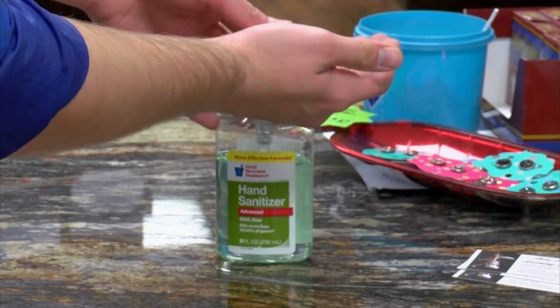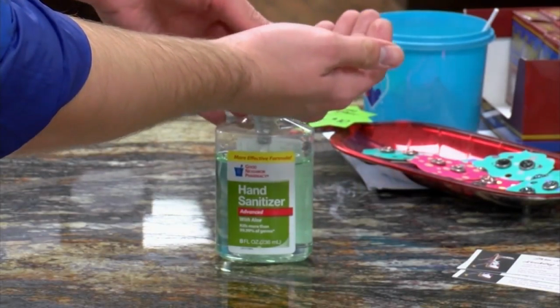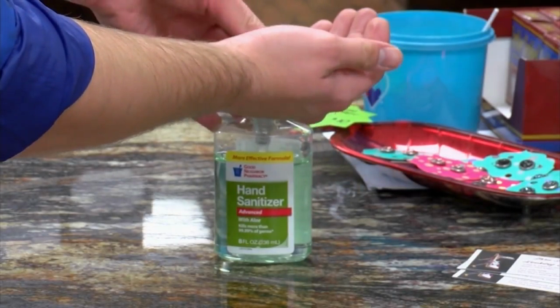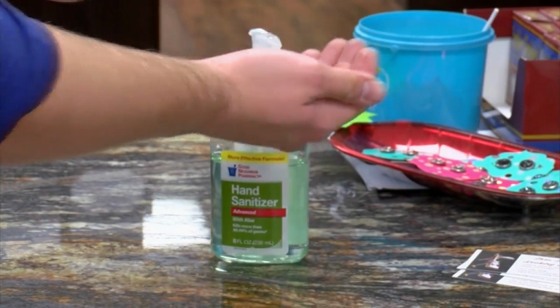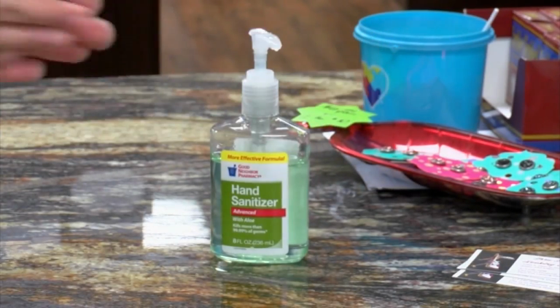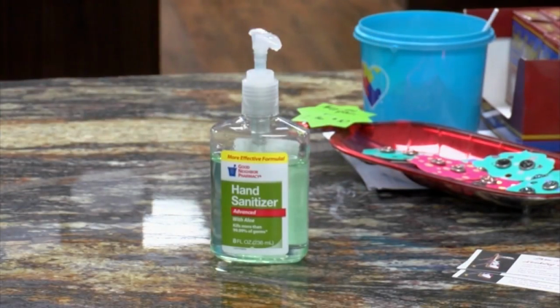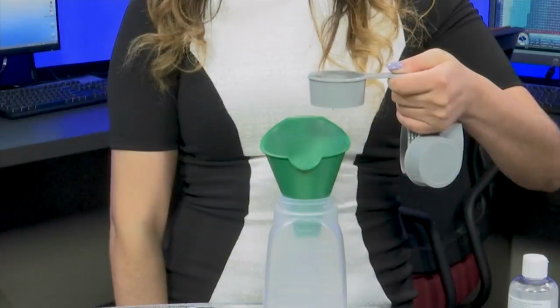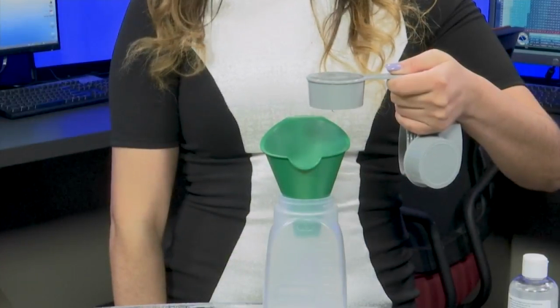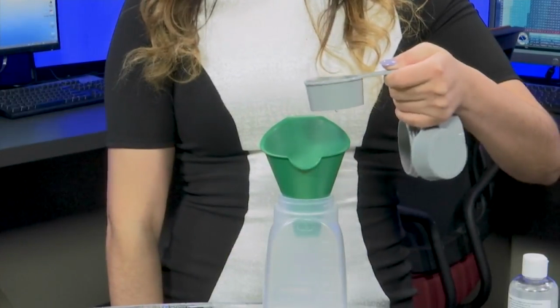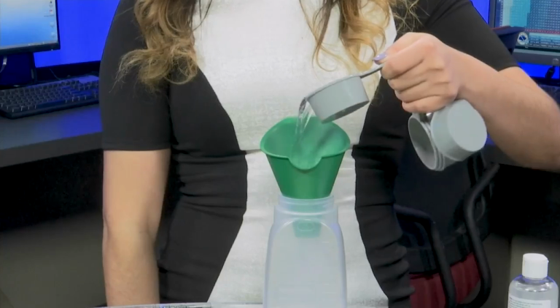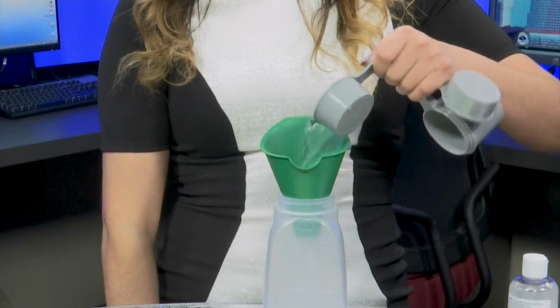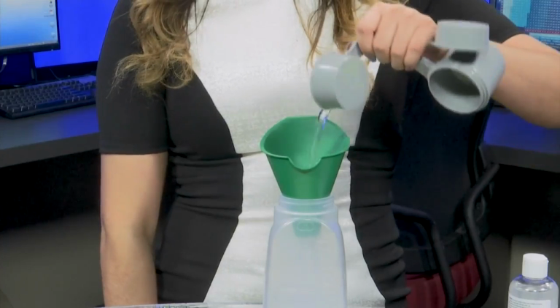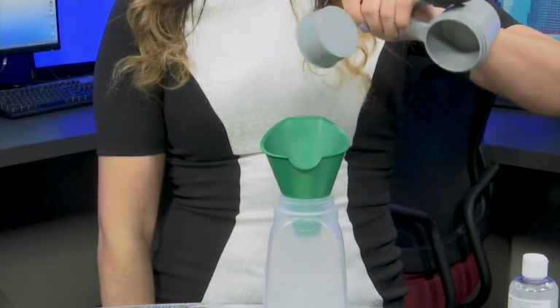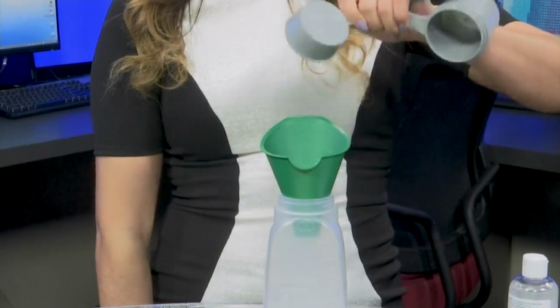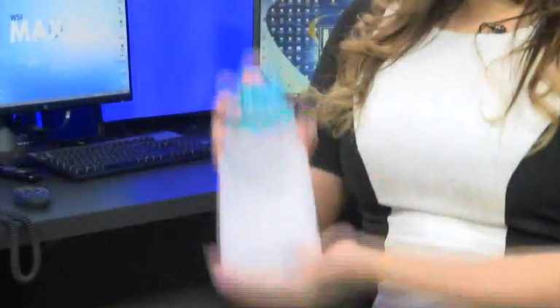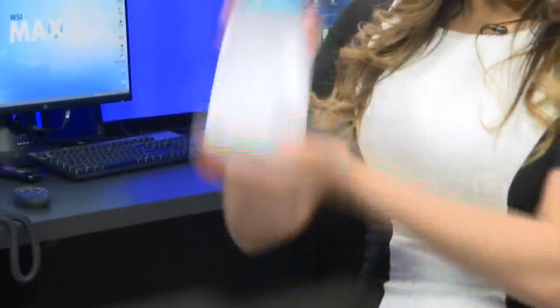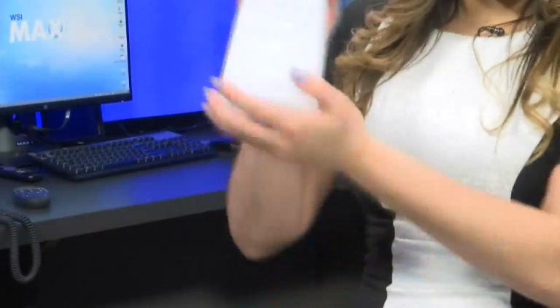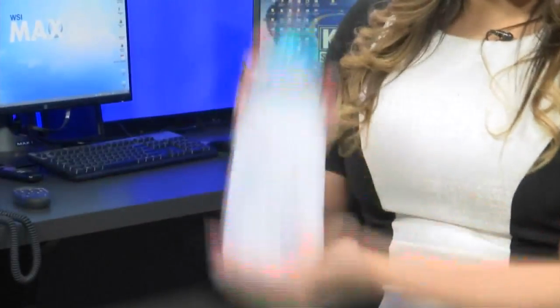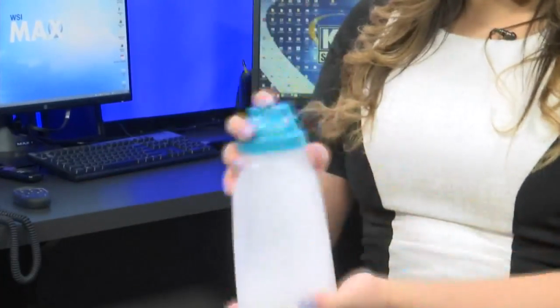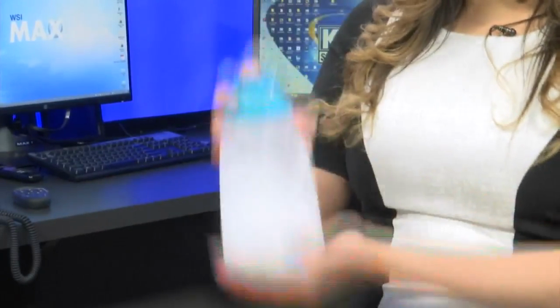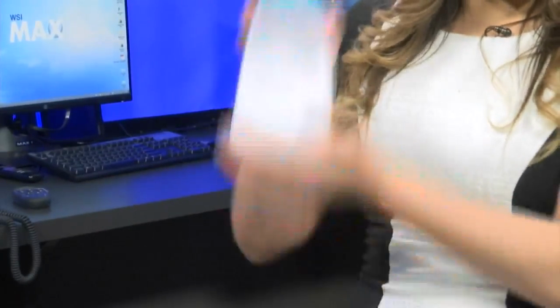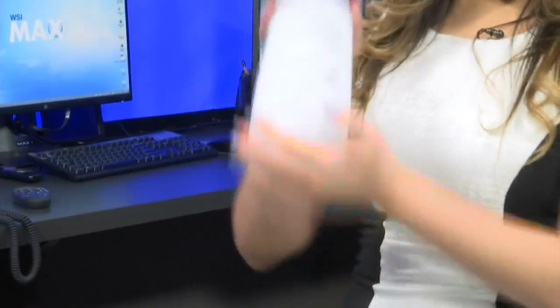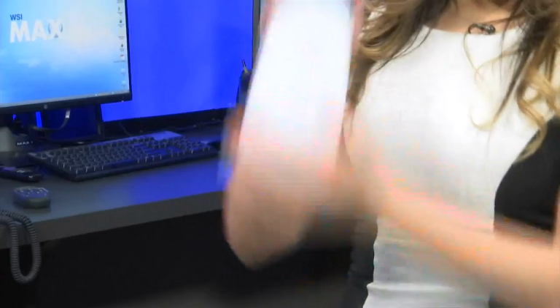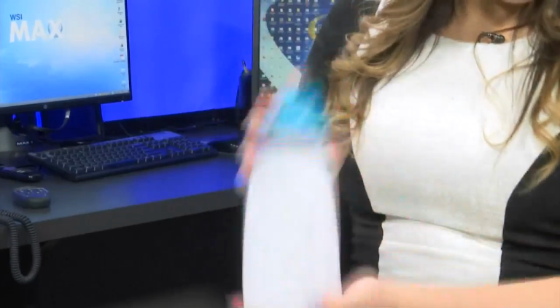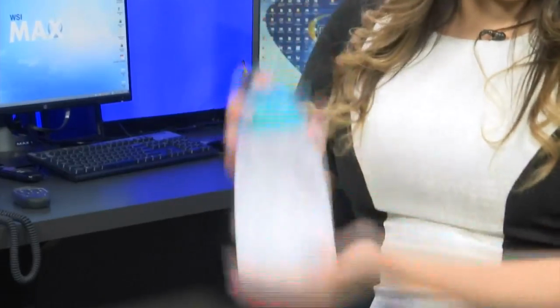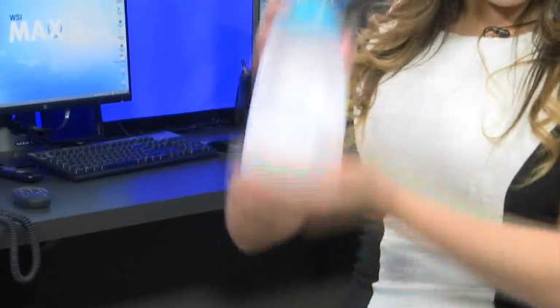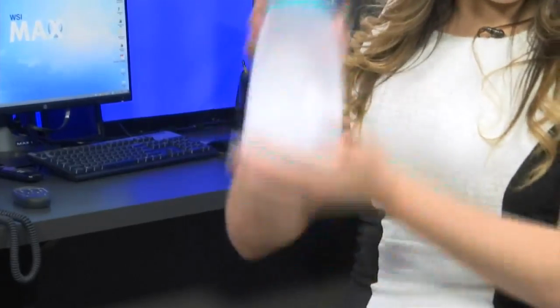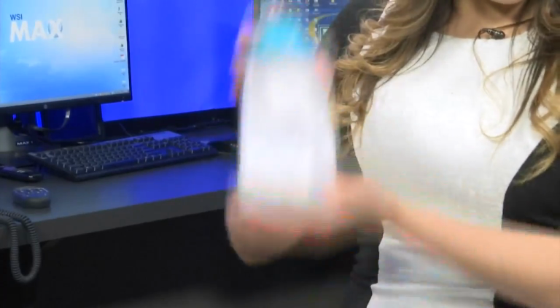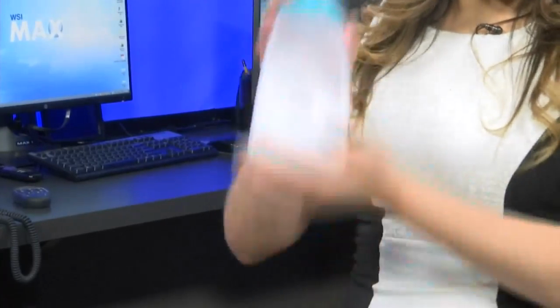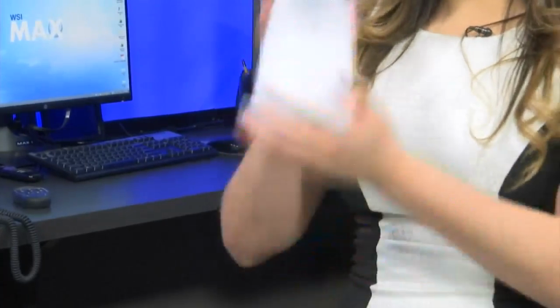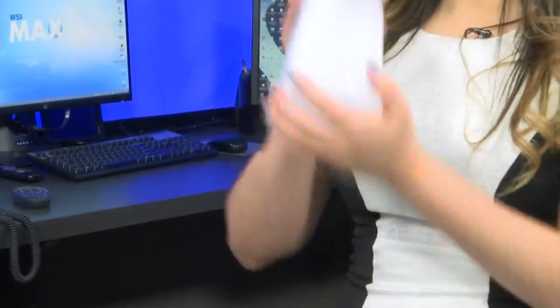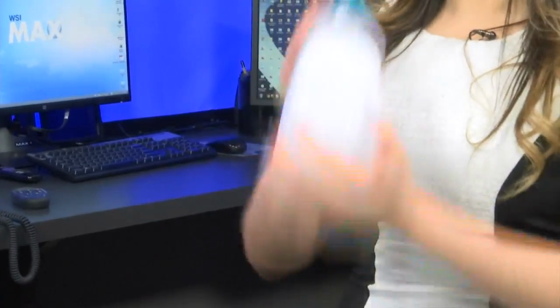Glycerin also acts as a moisturizer. Last but not least, add one-third of a cup of water. You will then combine all the ingredients together by shaking the bottle. I use the bottle because it makes it easier to combine all the ingredients.